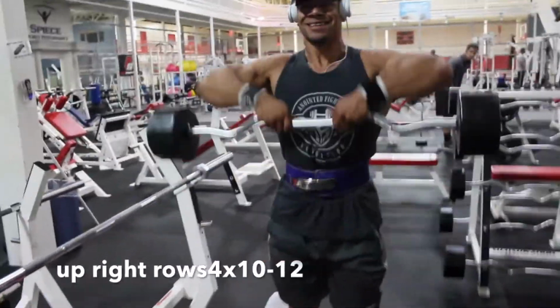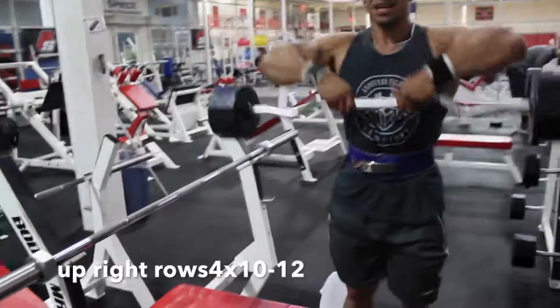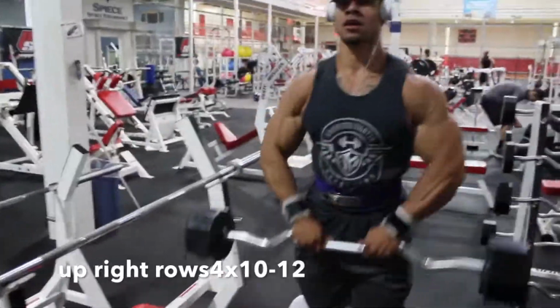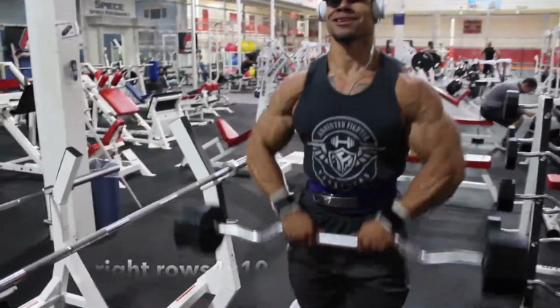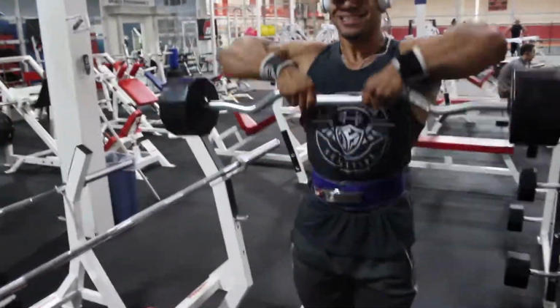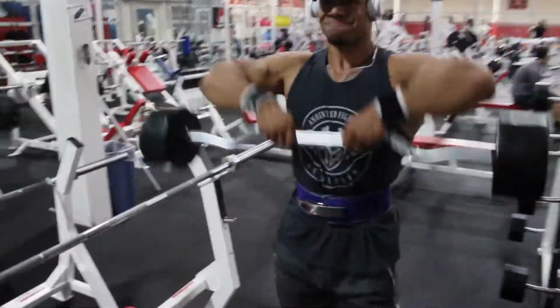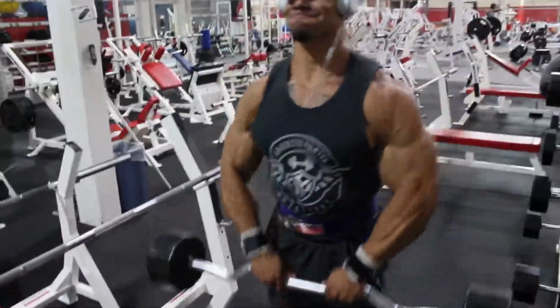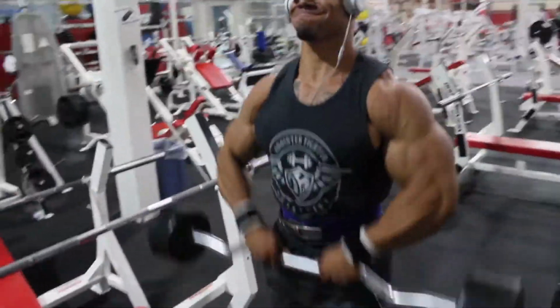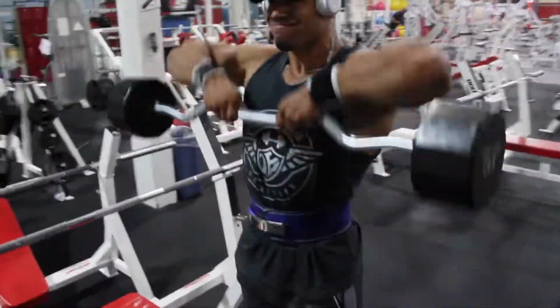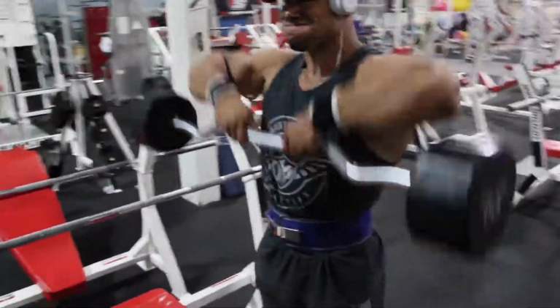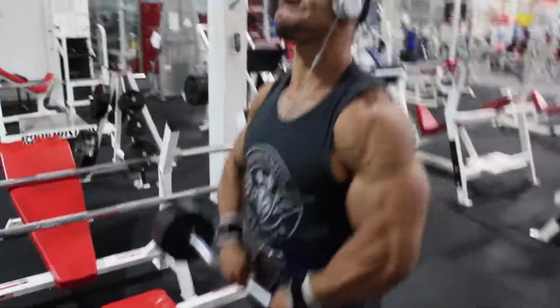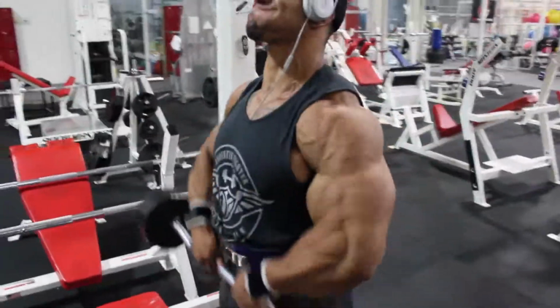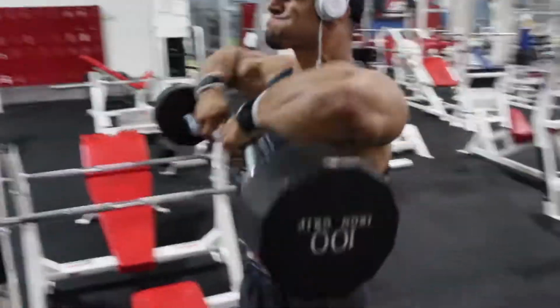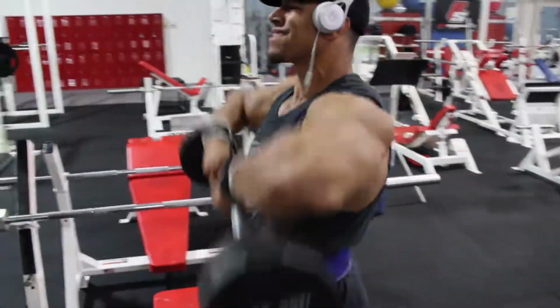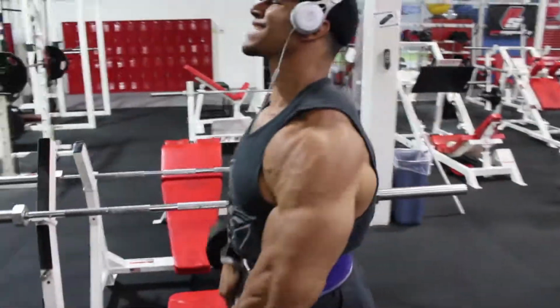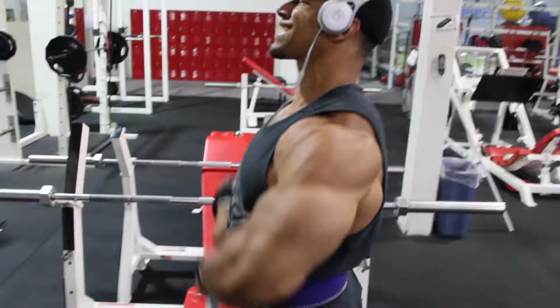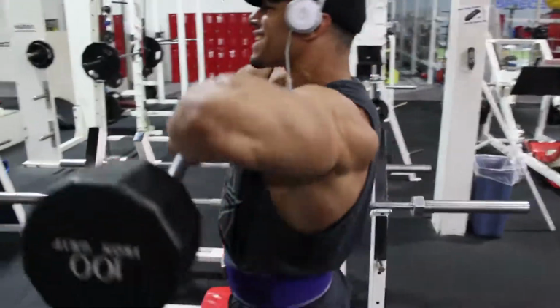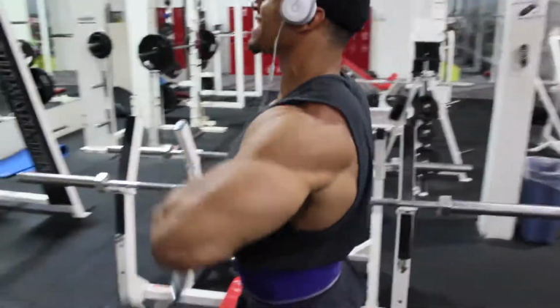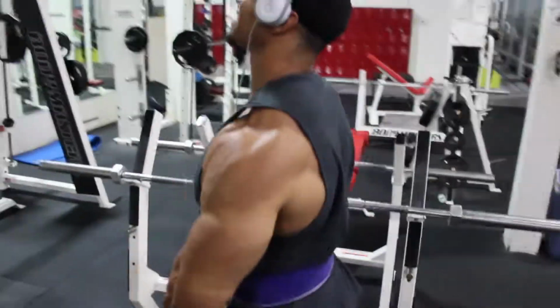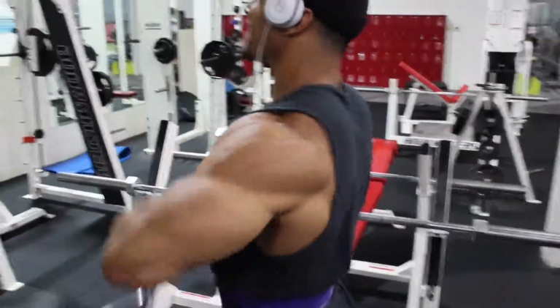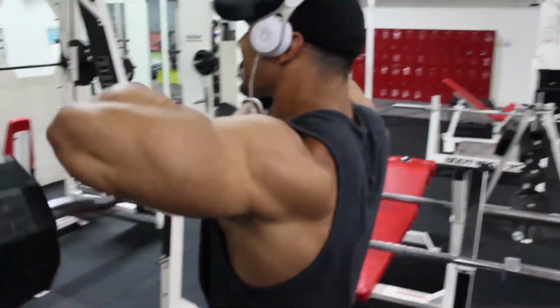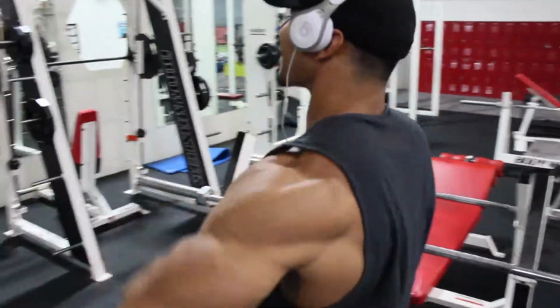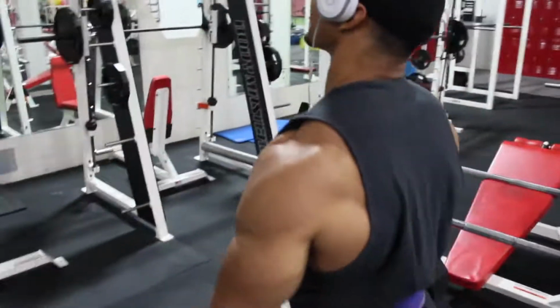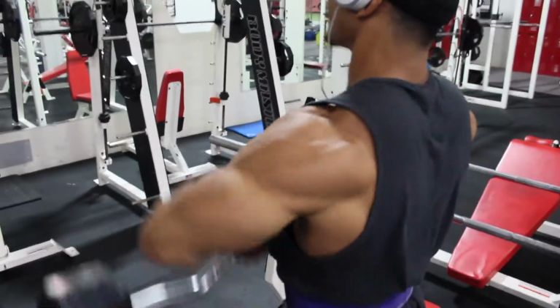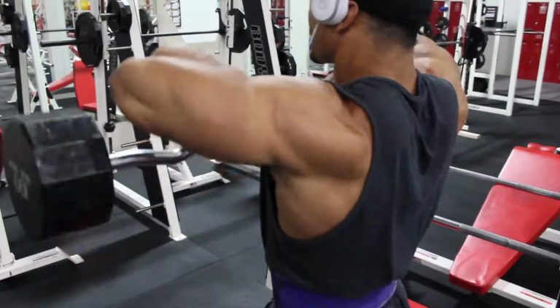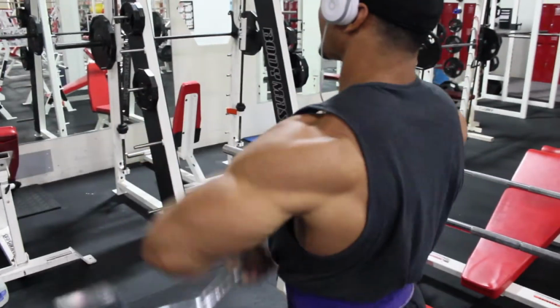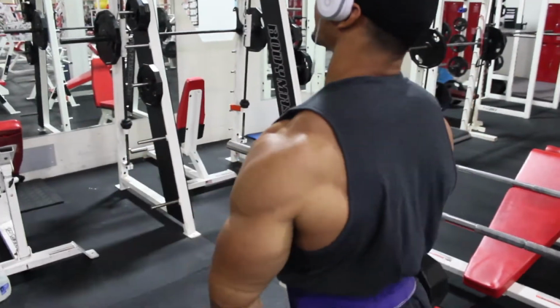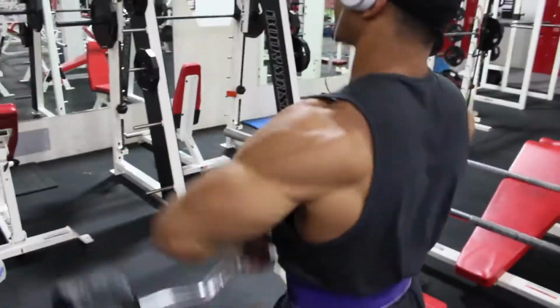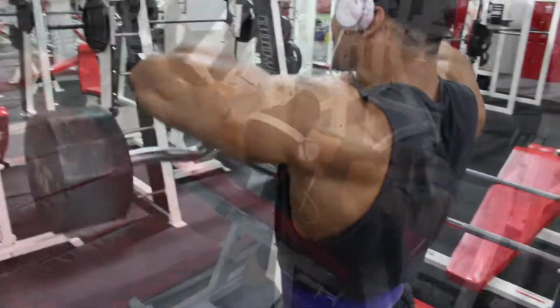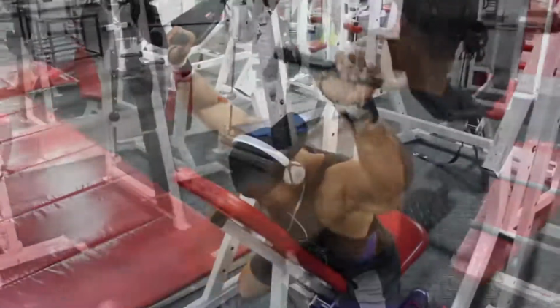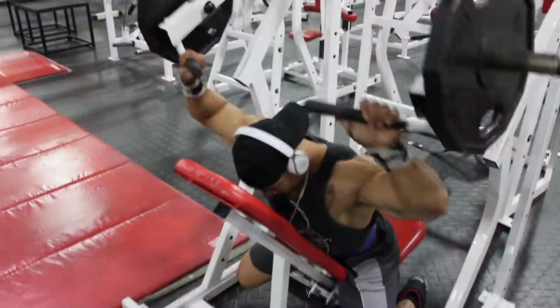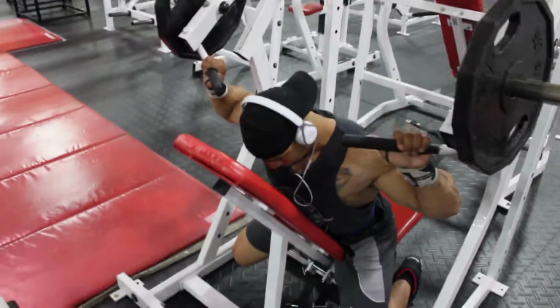Then we move on to upright rows. I like this because it also targets the medial delts and outer delts.